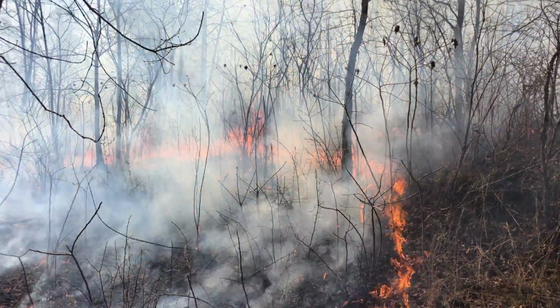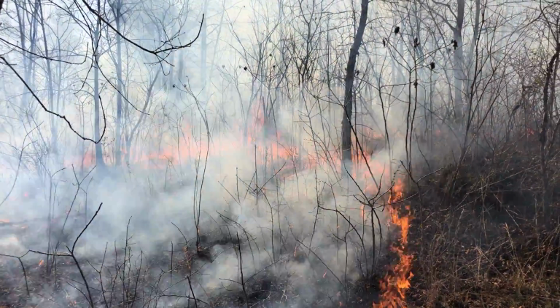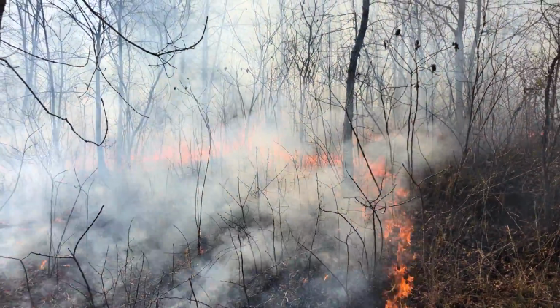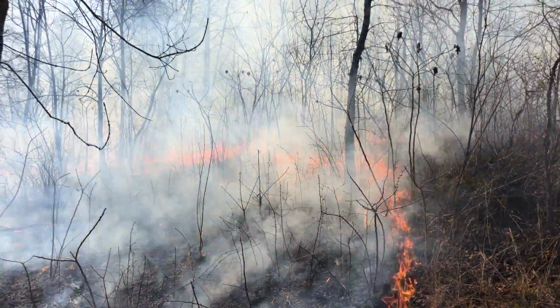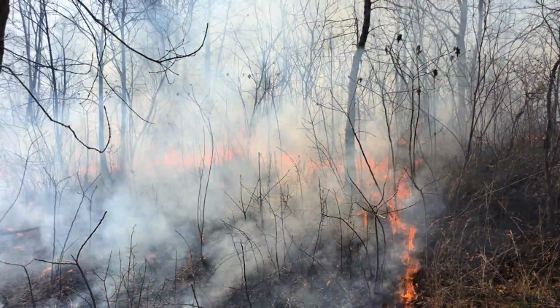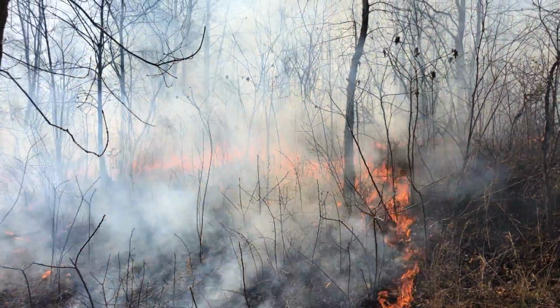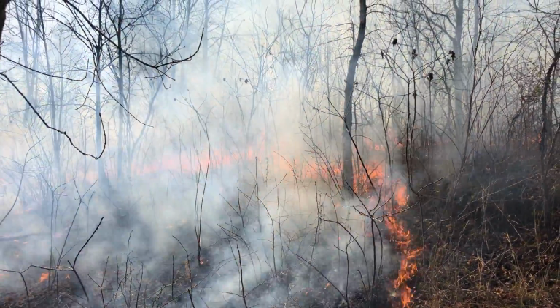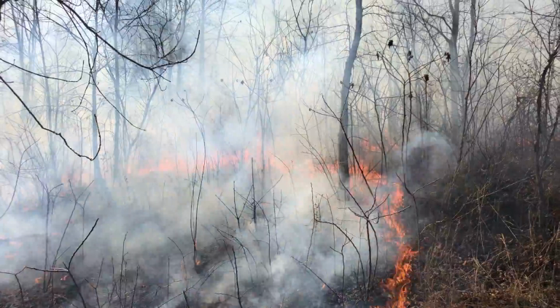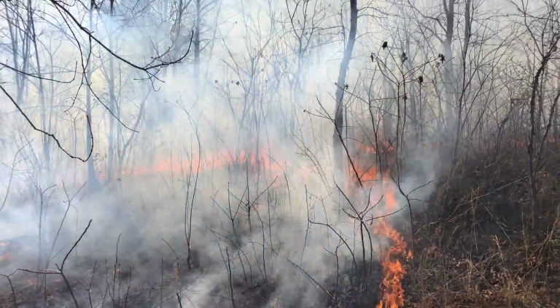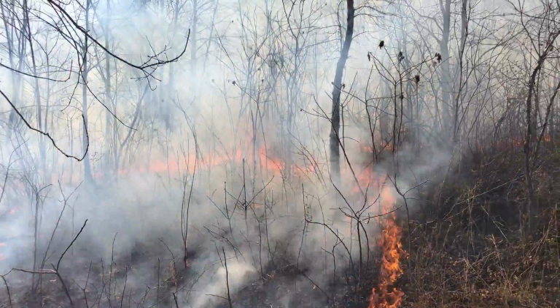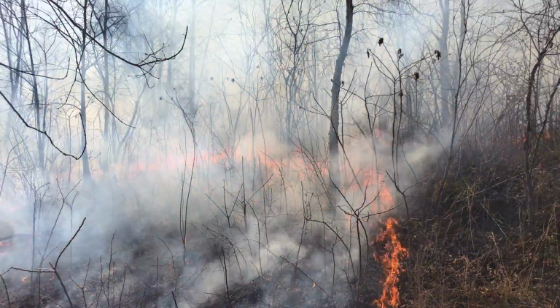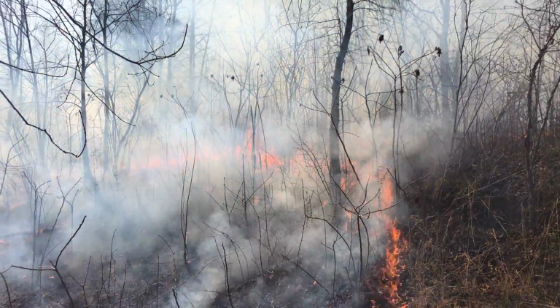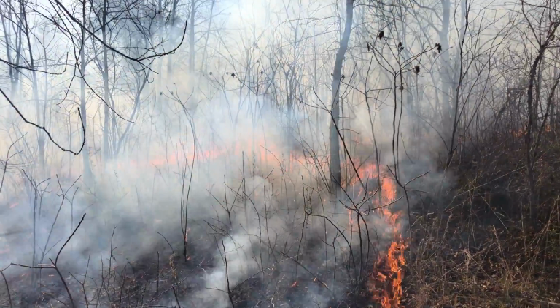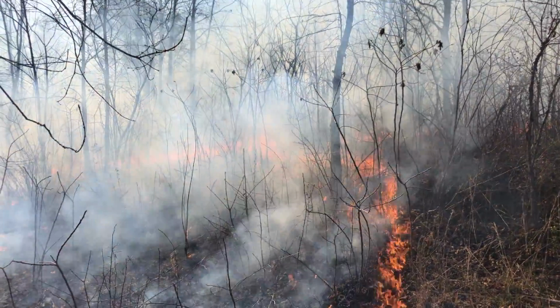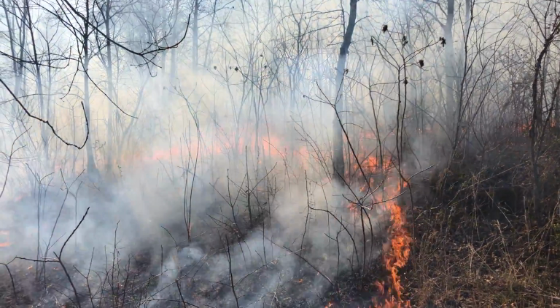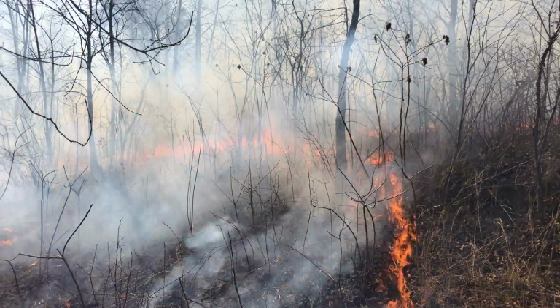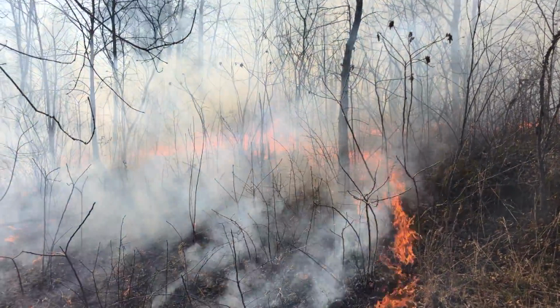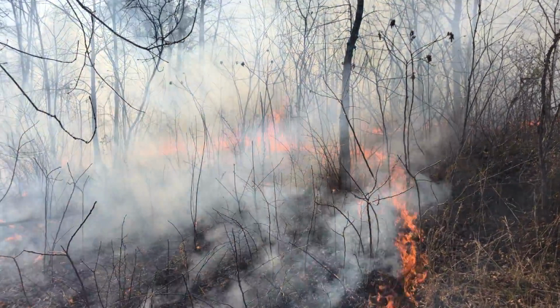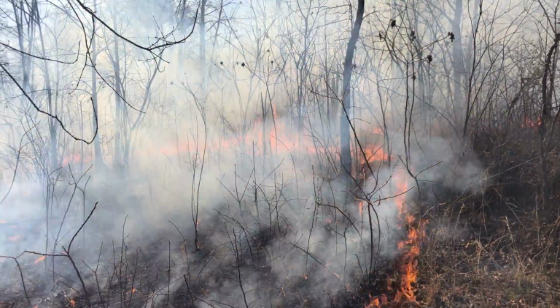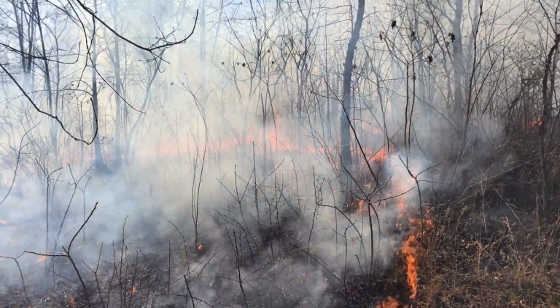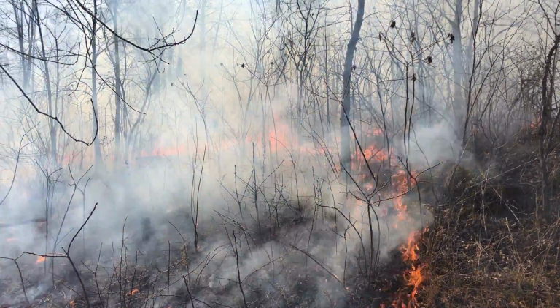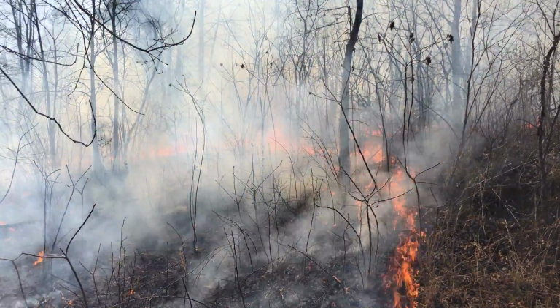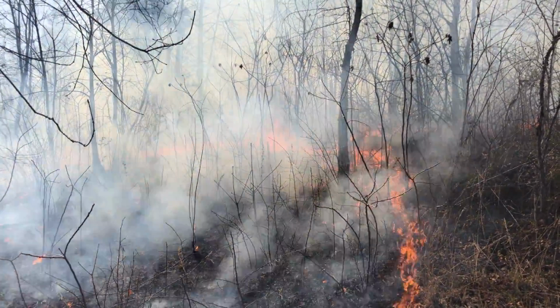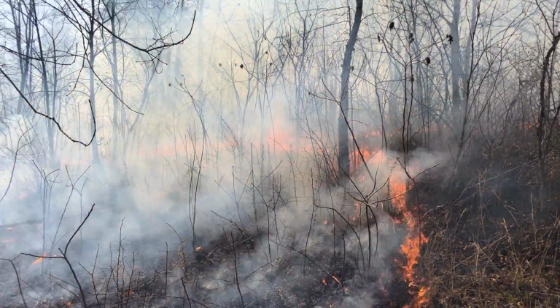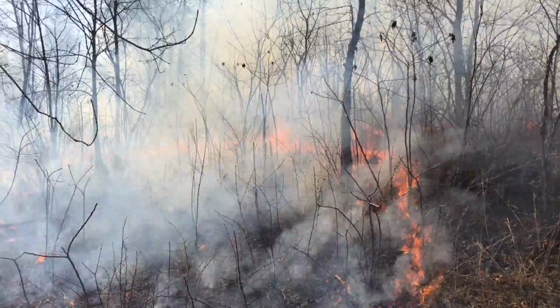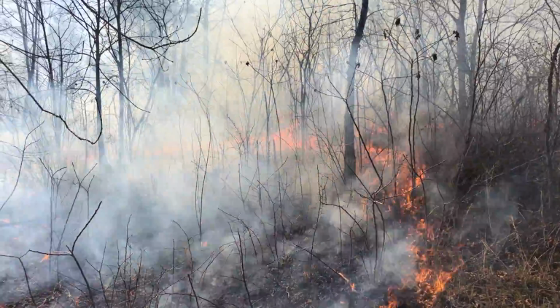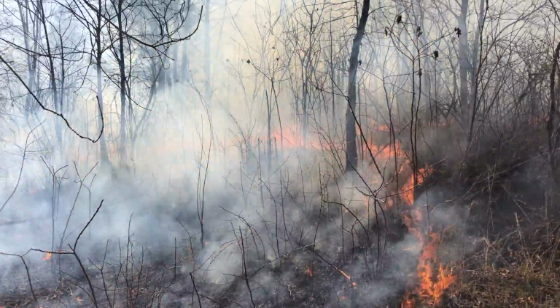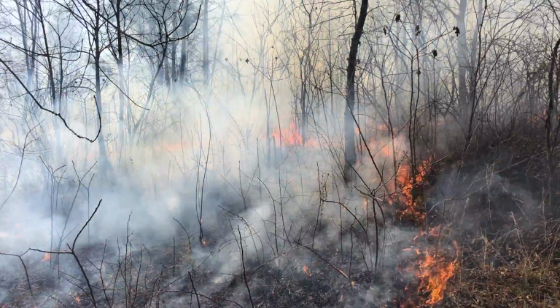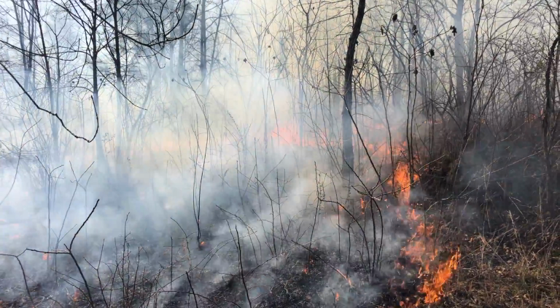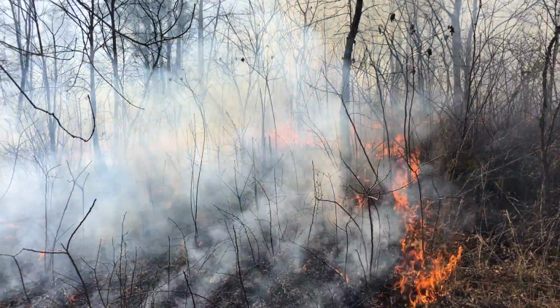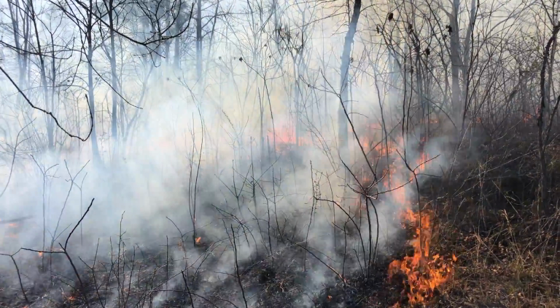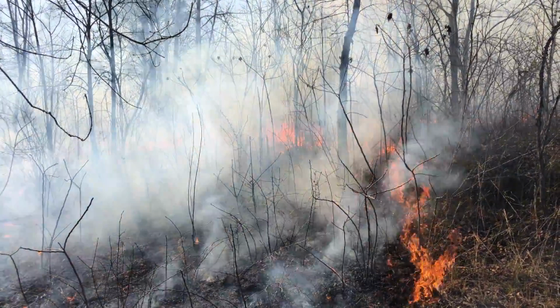Those fires are coming together. Not as hot as some that we've had today in some portions.